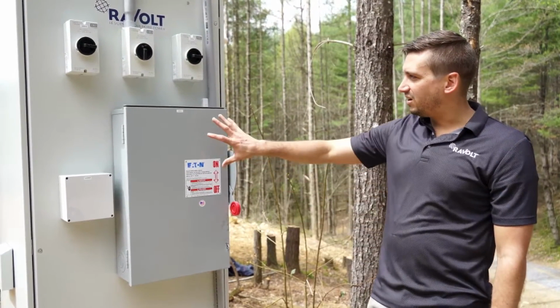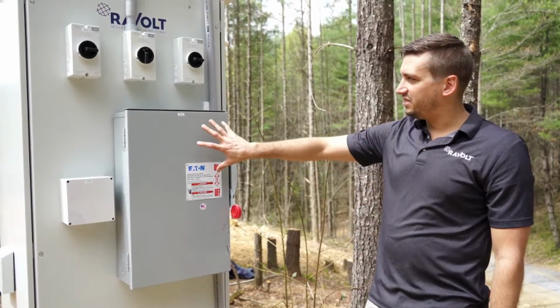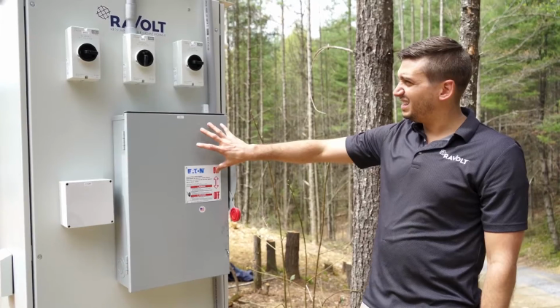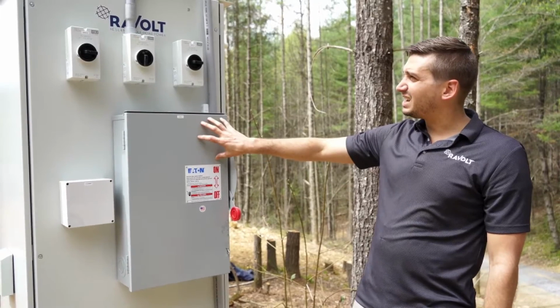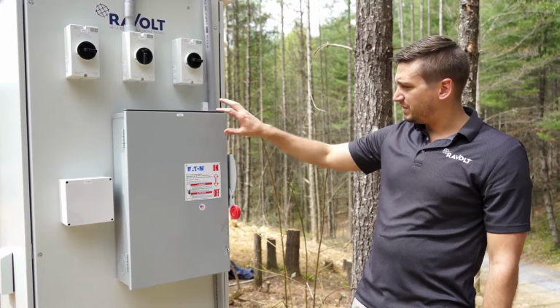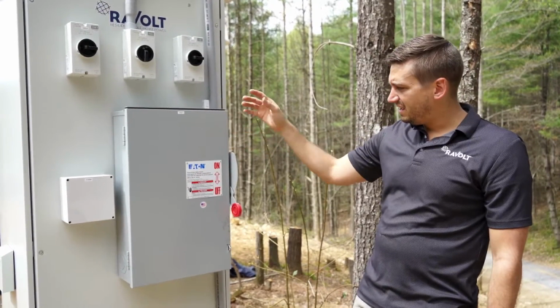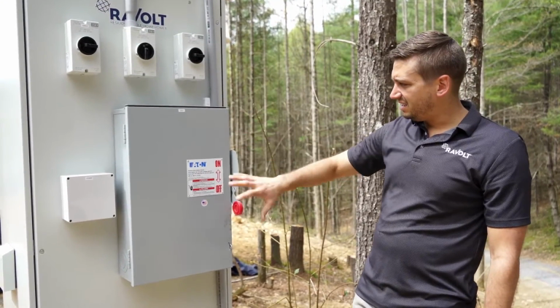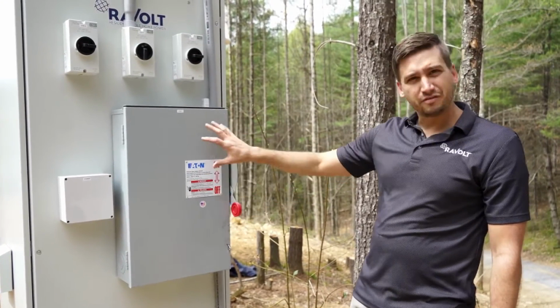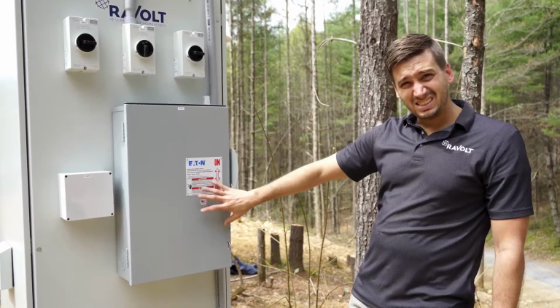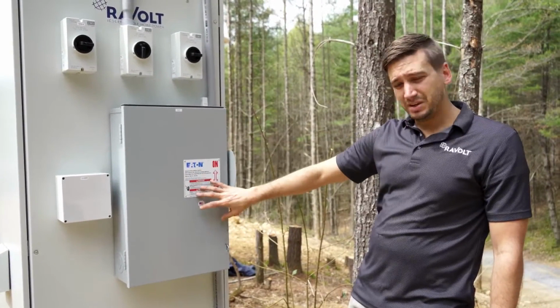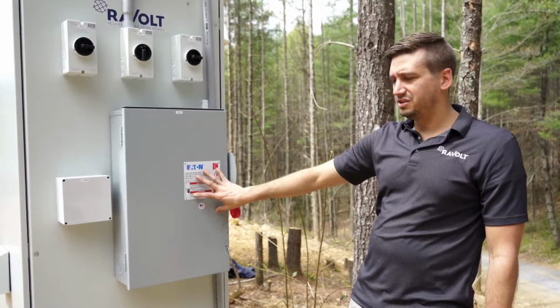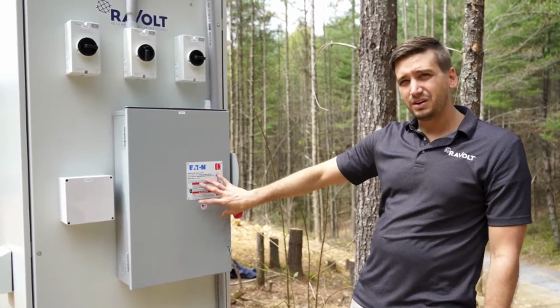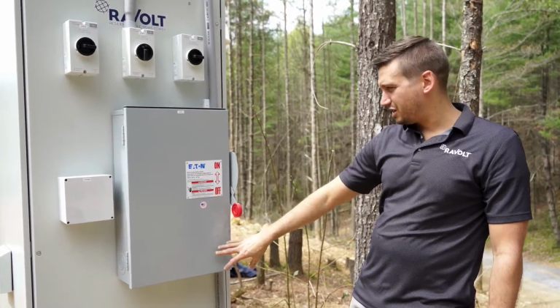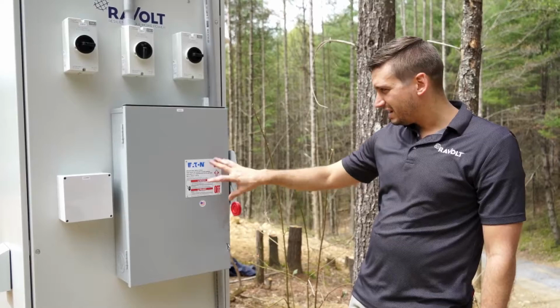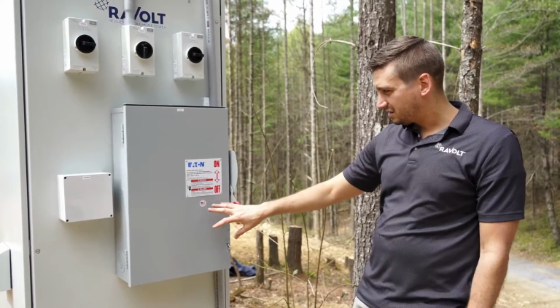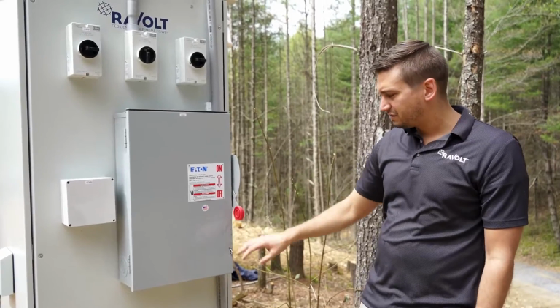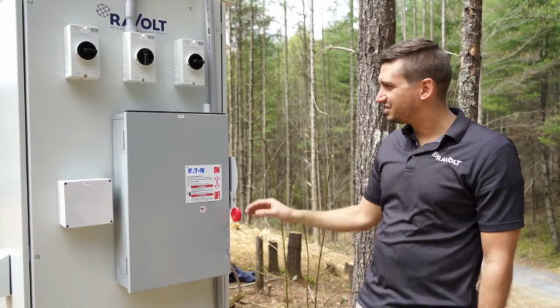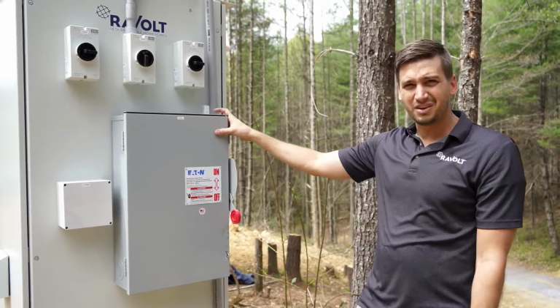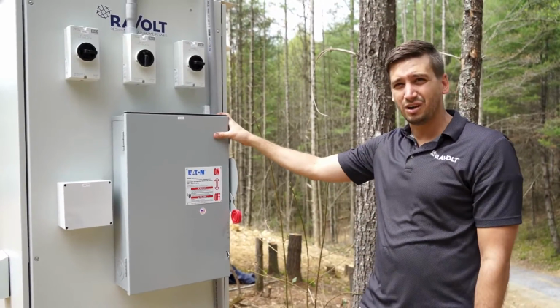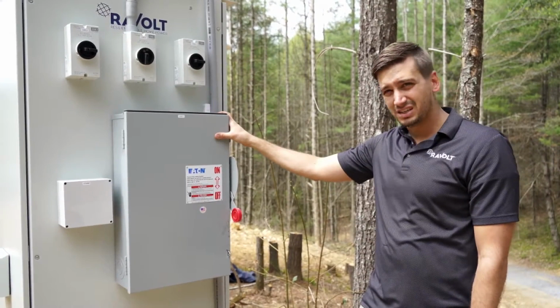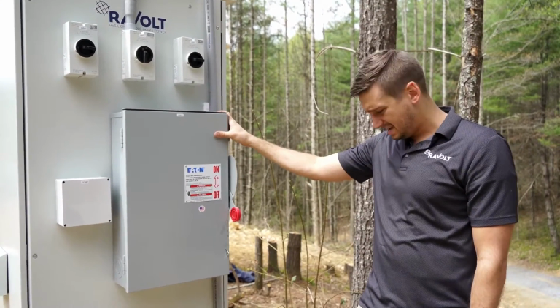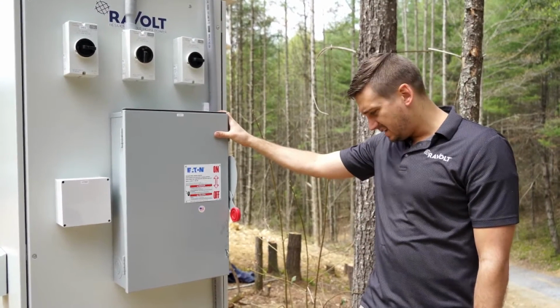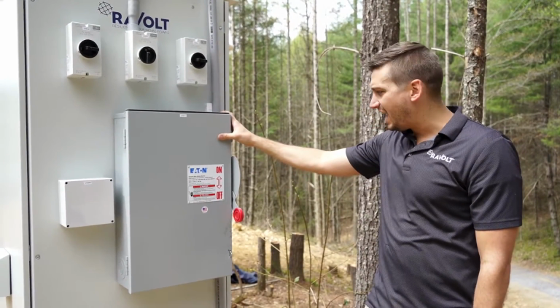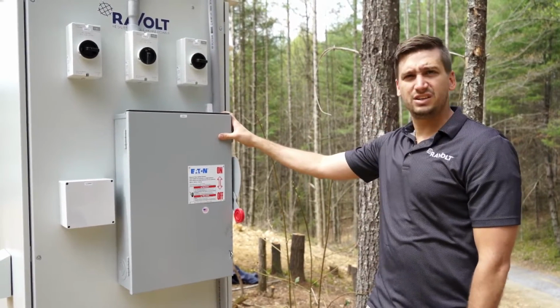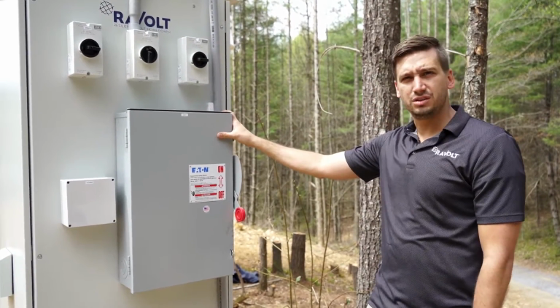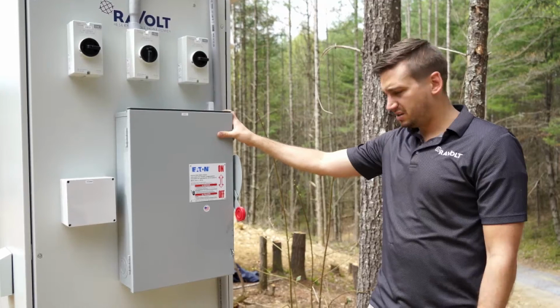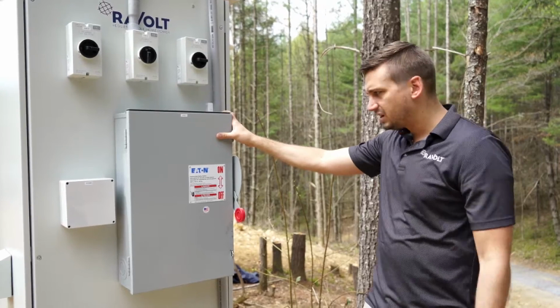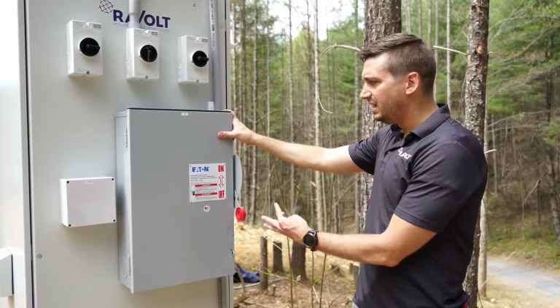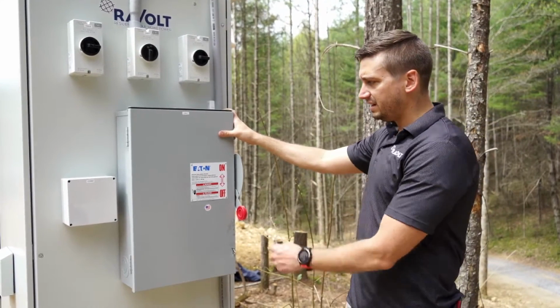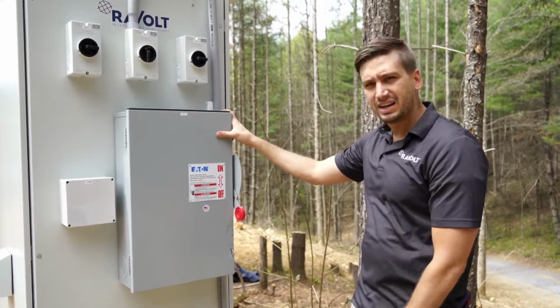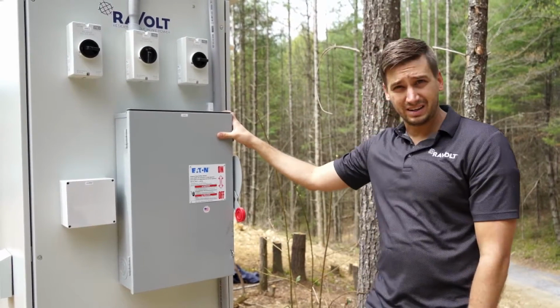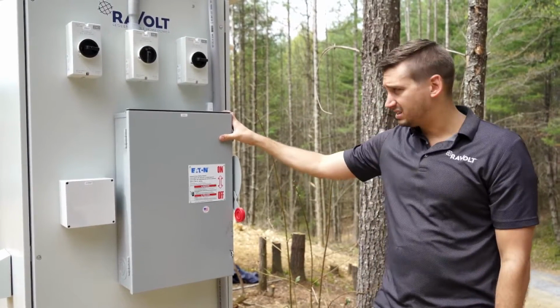On the input side, we have the AC input for your grid or generator connection right here. This is a 200 amp non-fuse disconnect that you would add into this and connect right into the system.